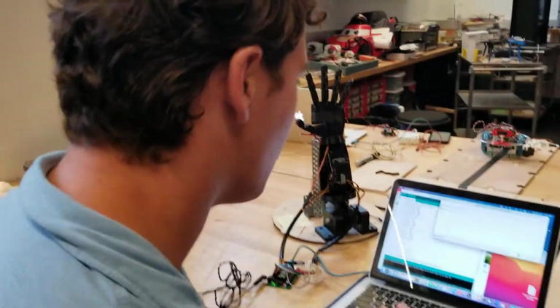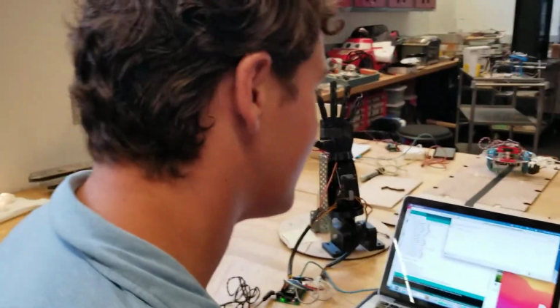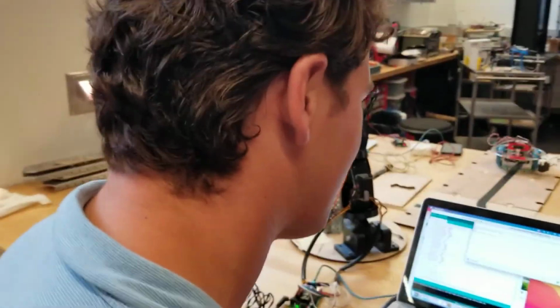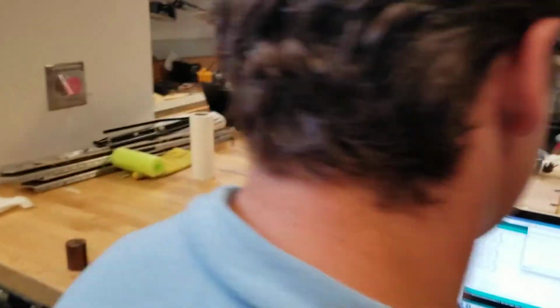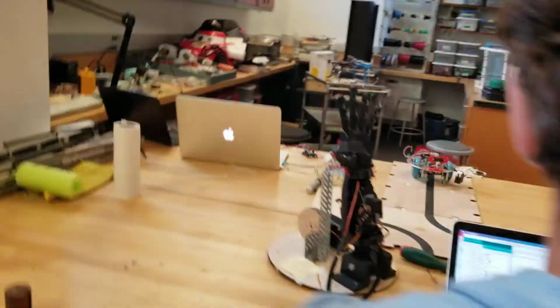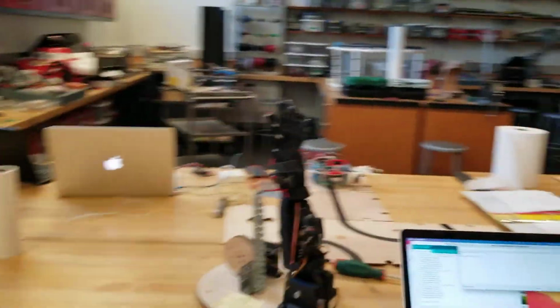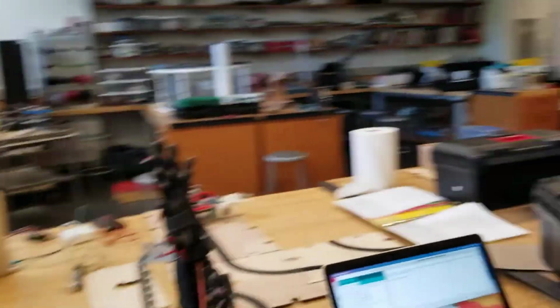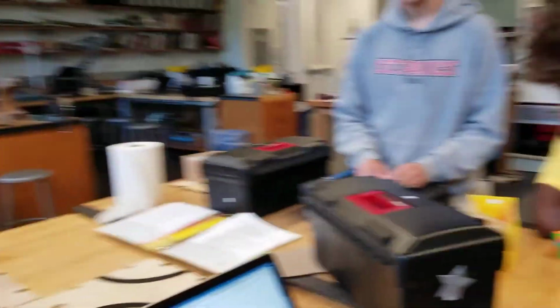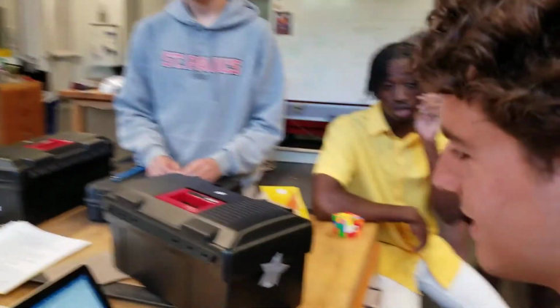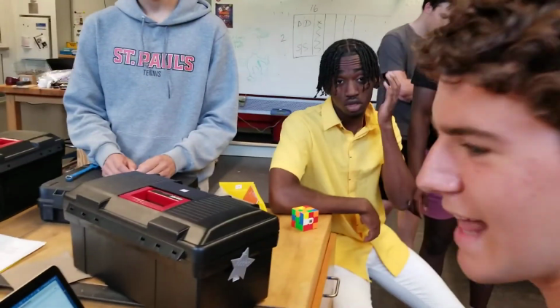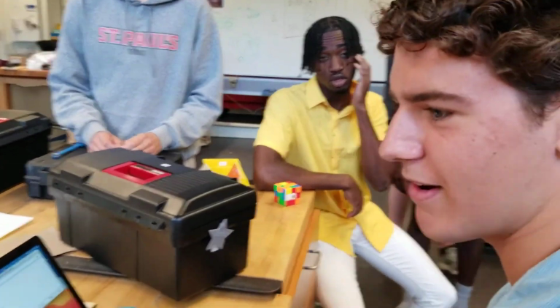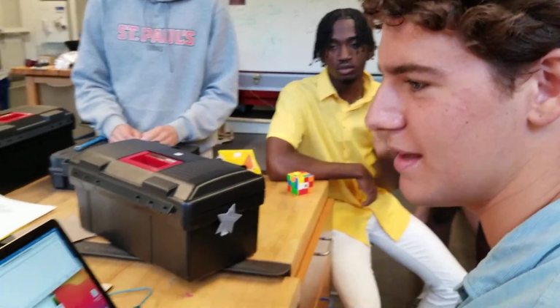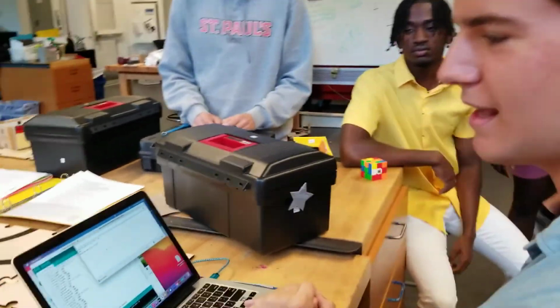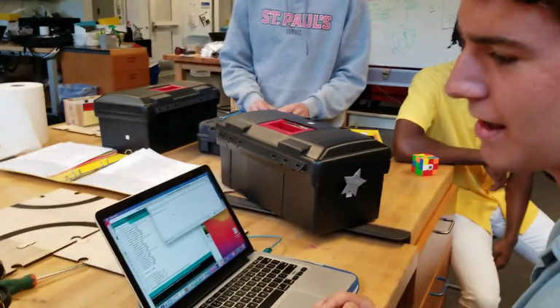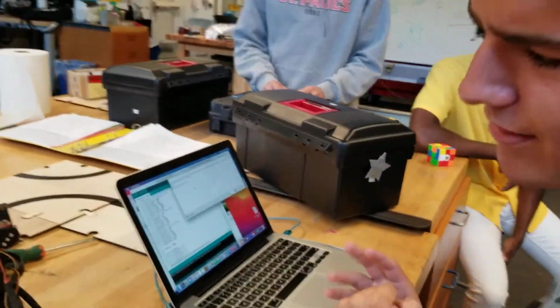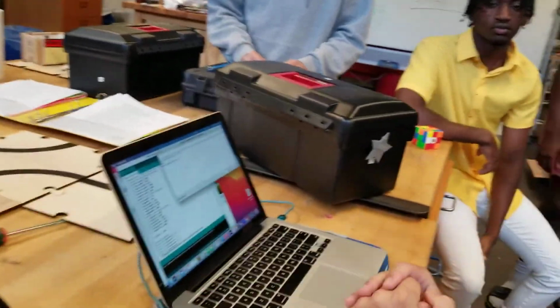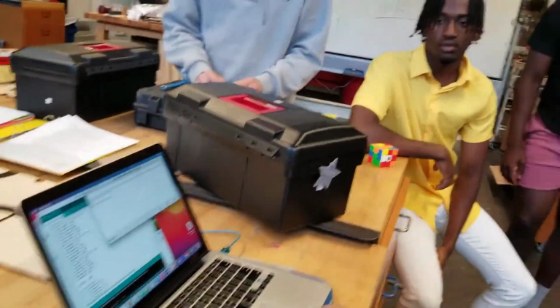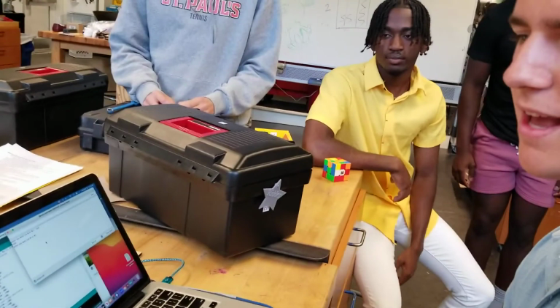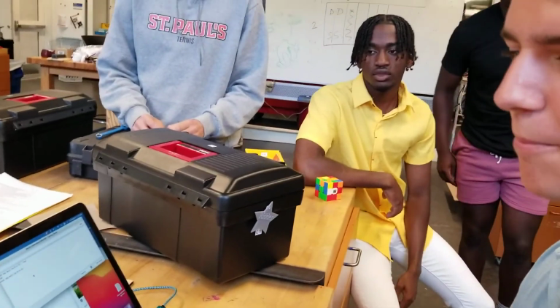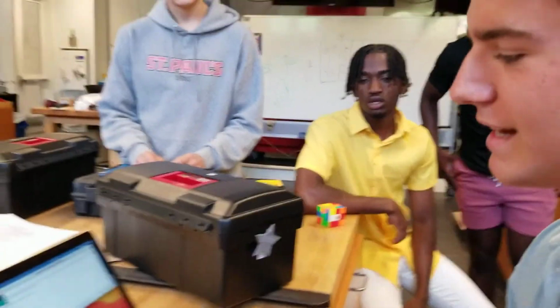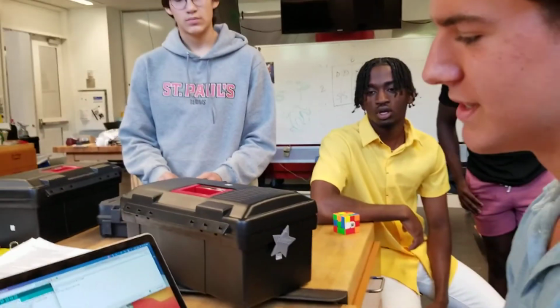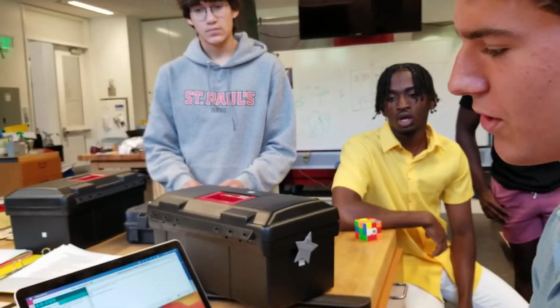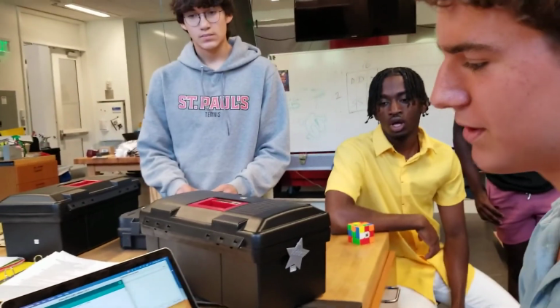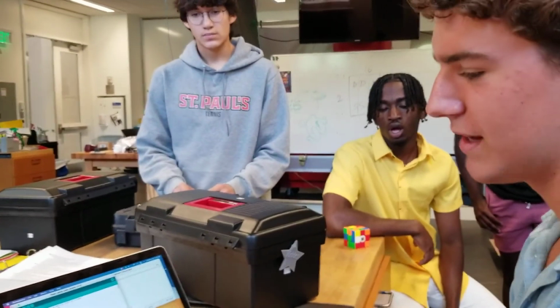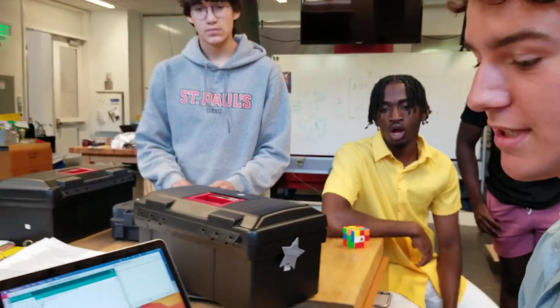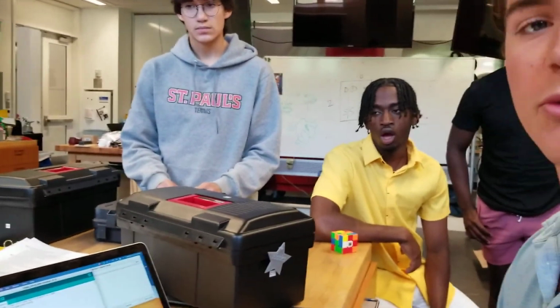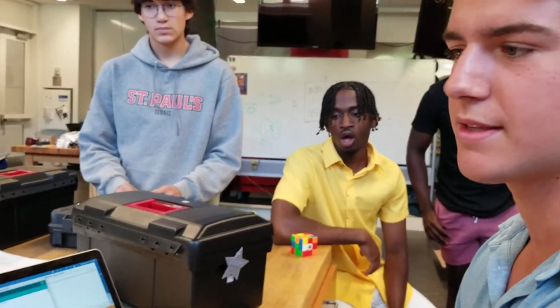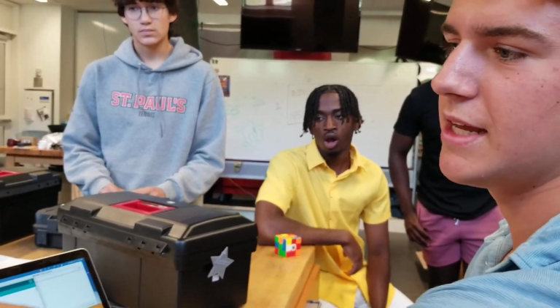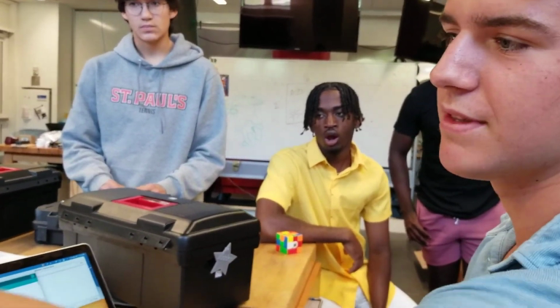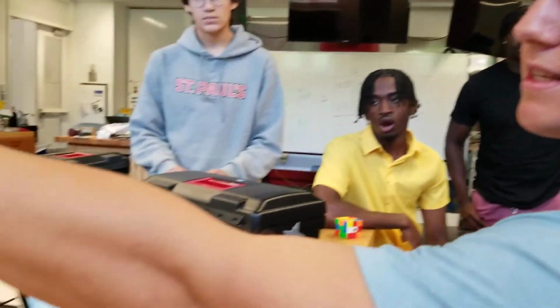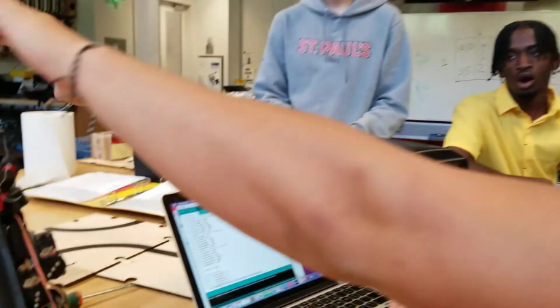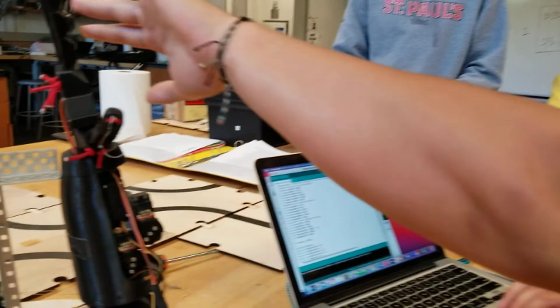I did not make the hand. That was built by some students last year in the advanced projects class. But what I did do is I wrote code to essentially send pulse widths to each of these individual fingers.